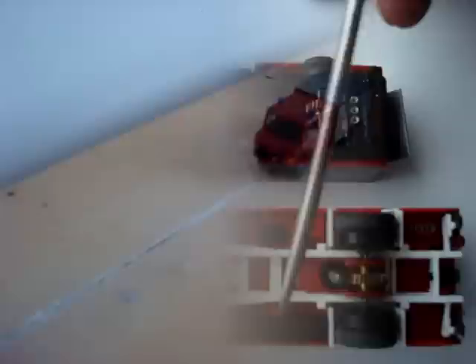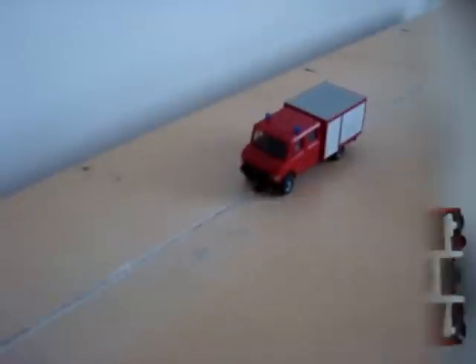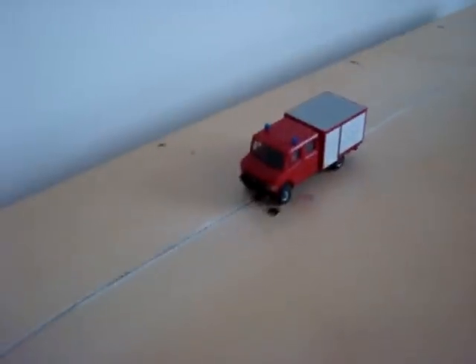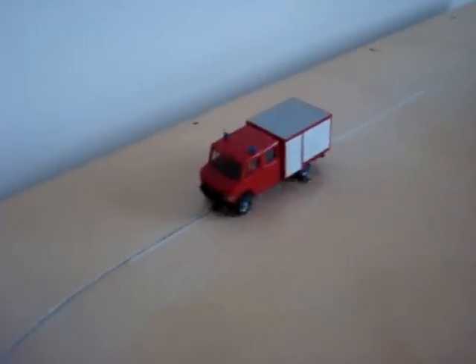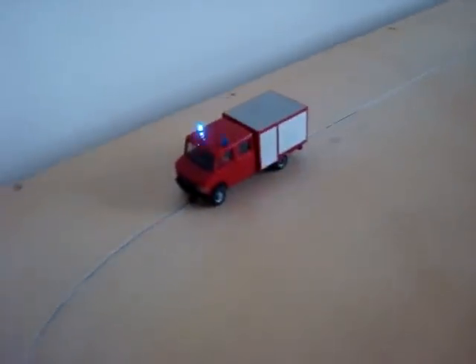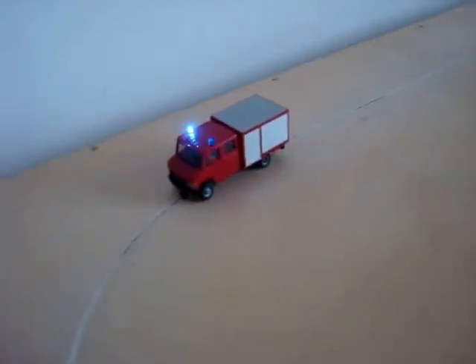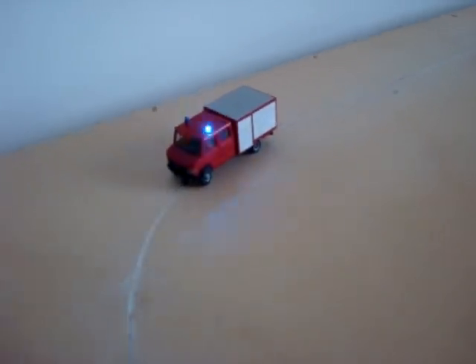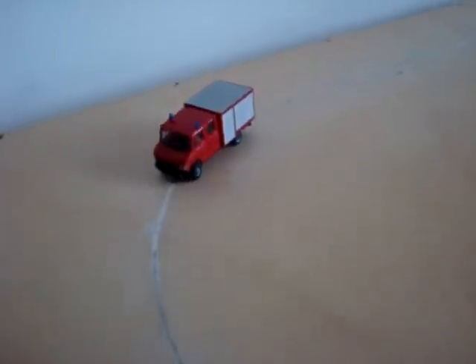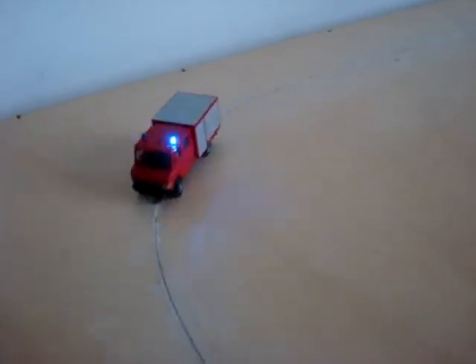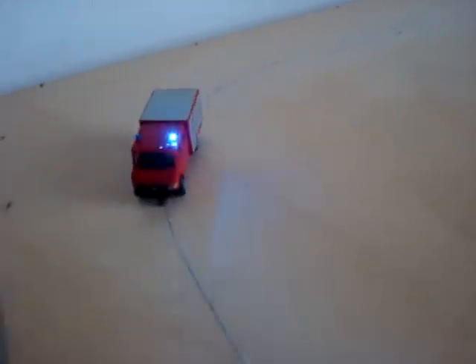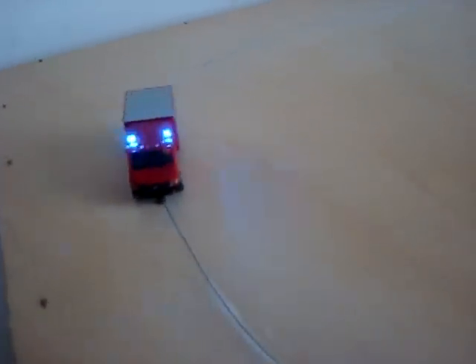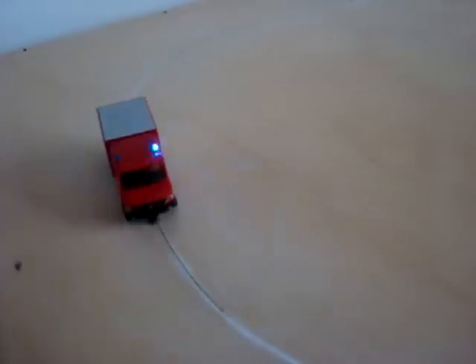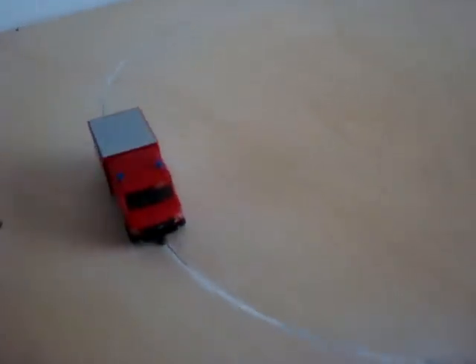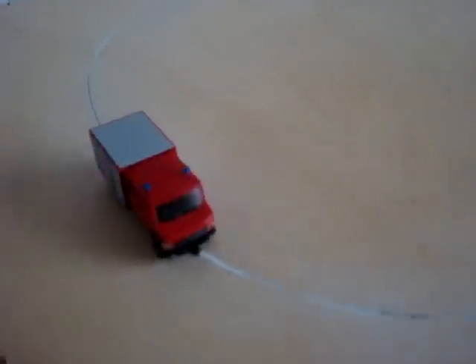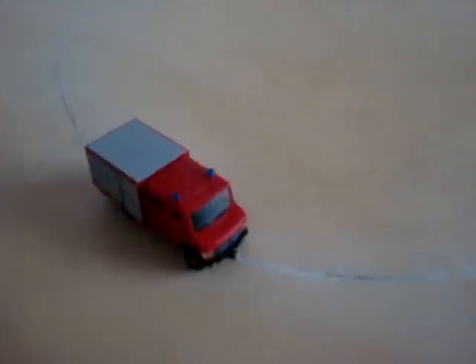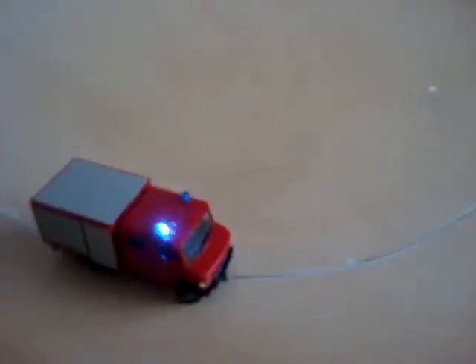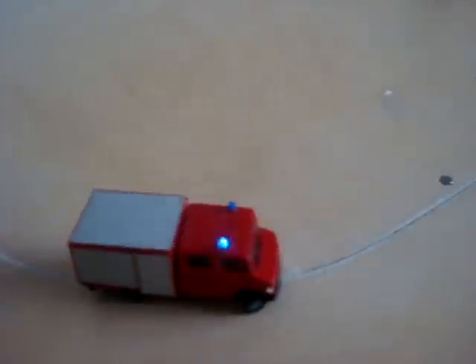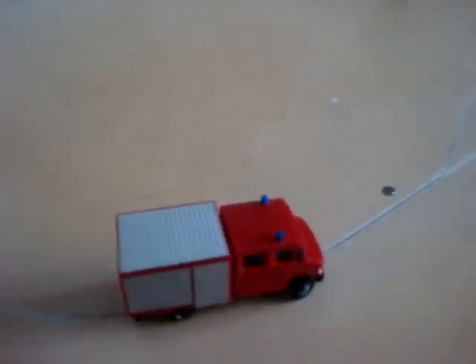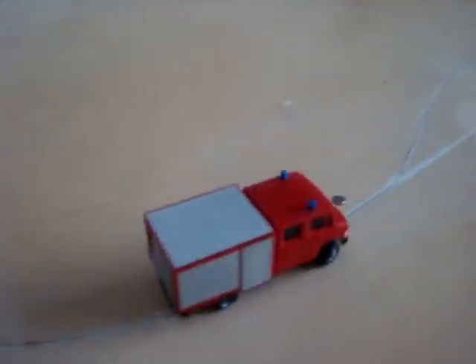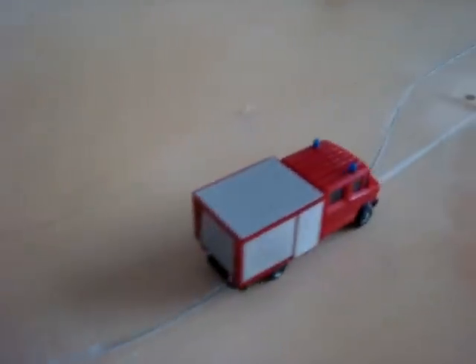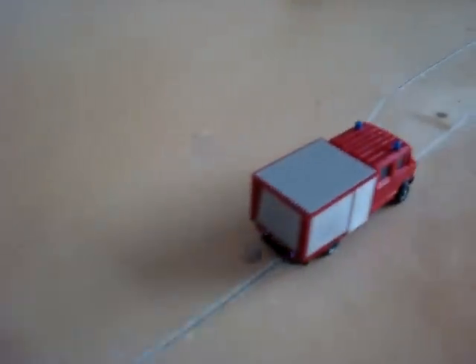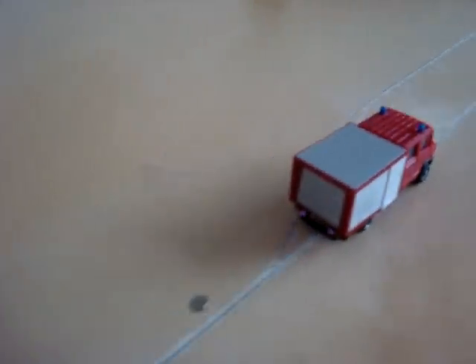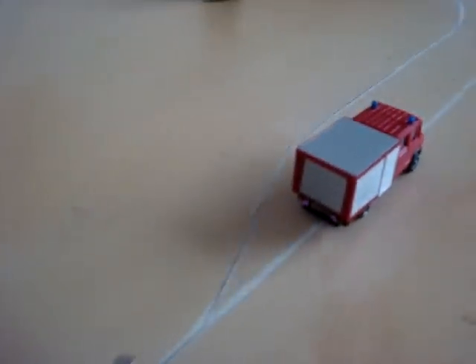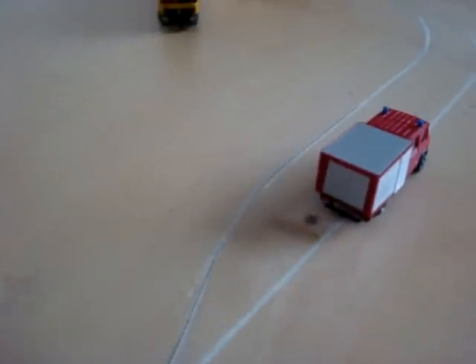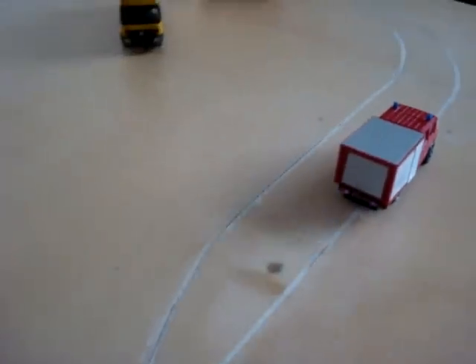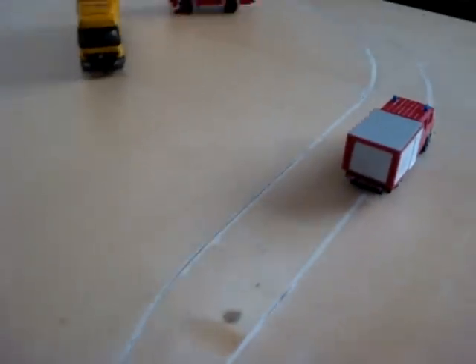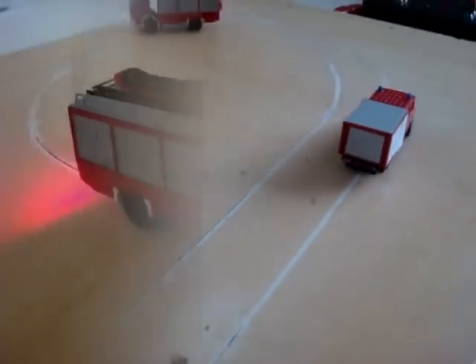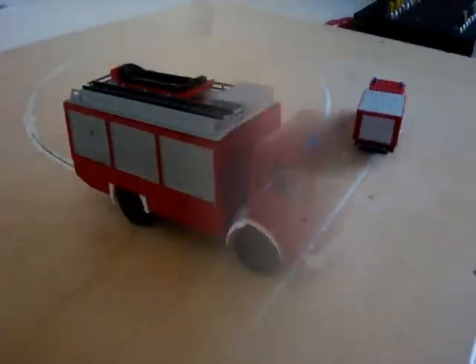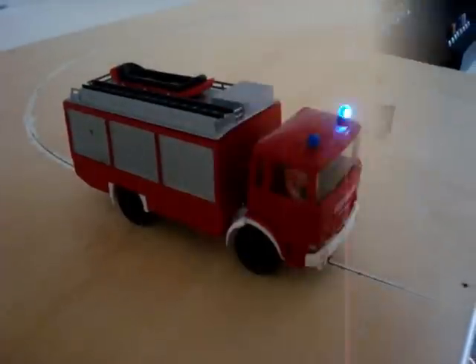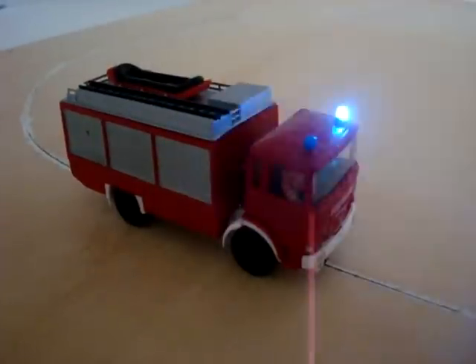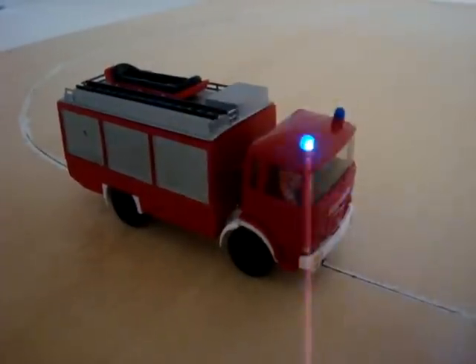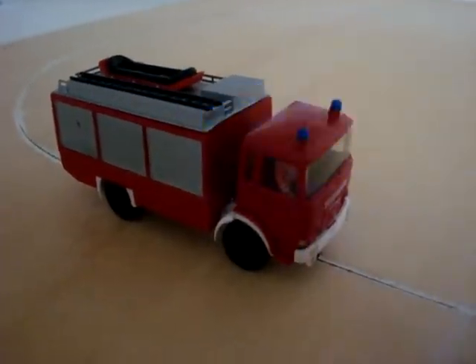In its simplest form, it acts like an on-off switch. On the first magnet, it turns the blue lights on. When it hits the second magnet, the blue lights go off.